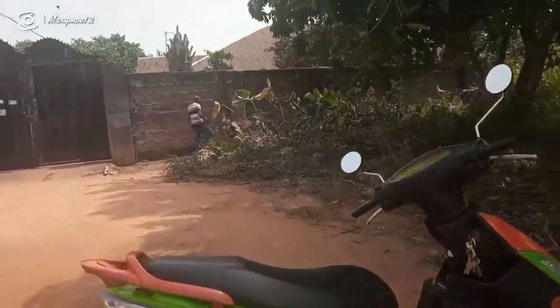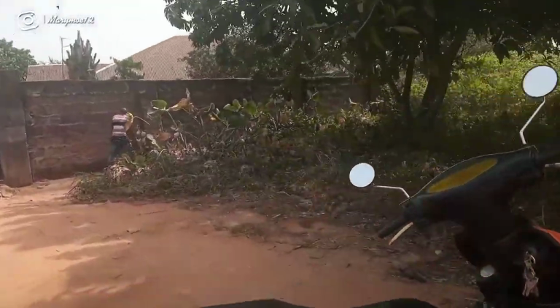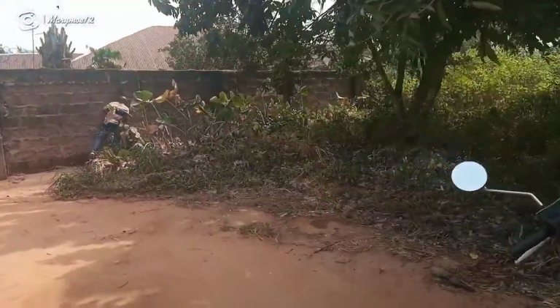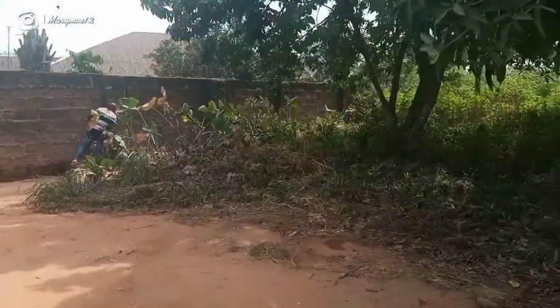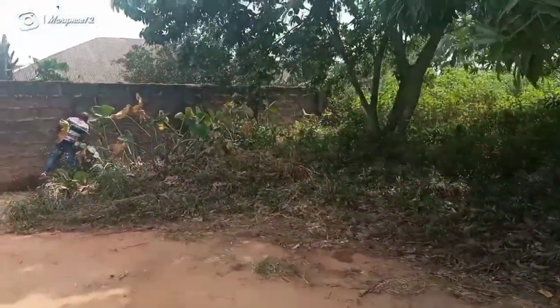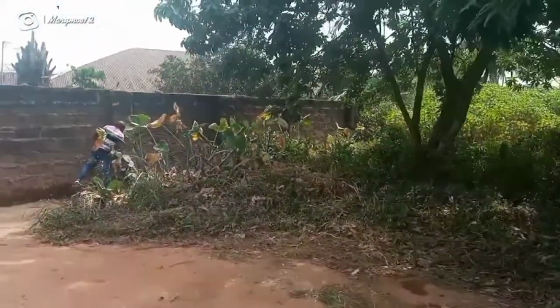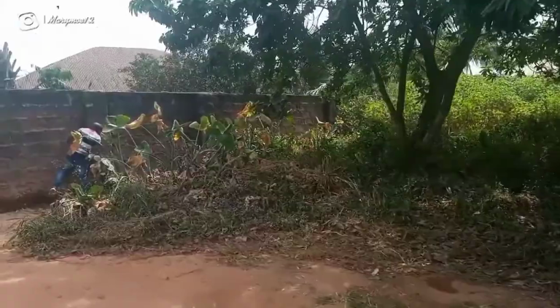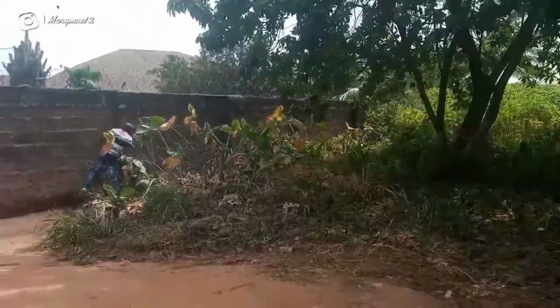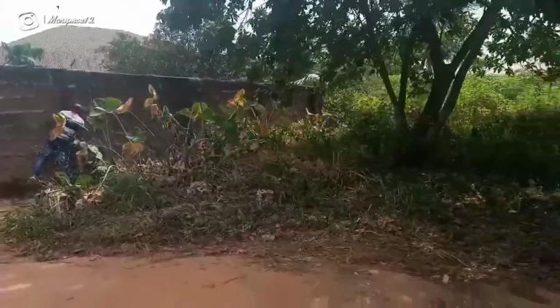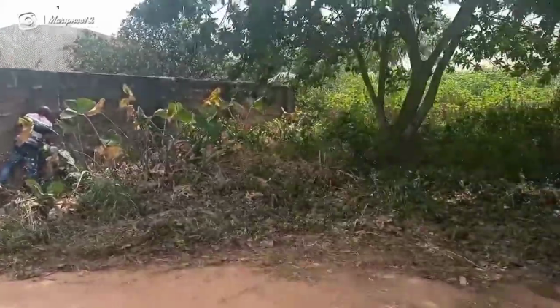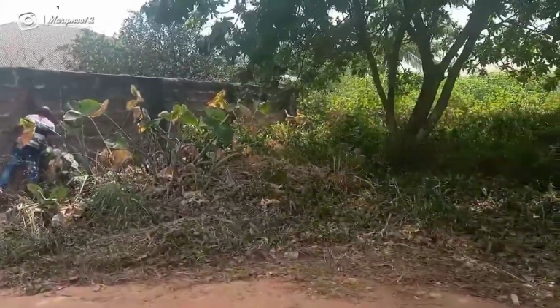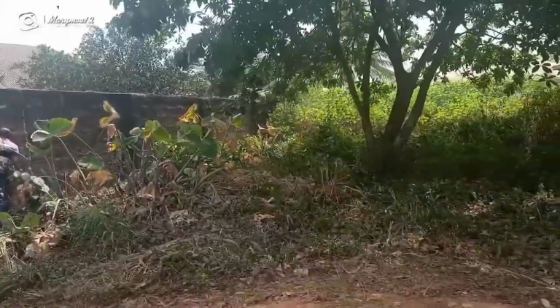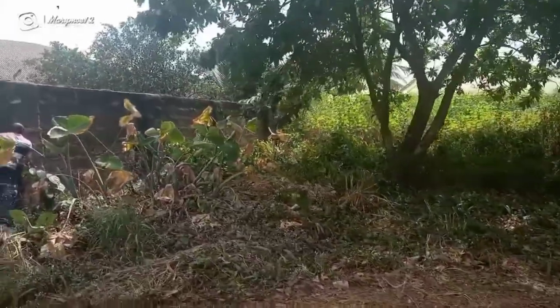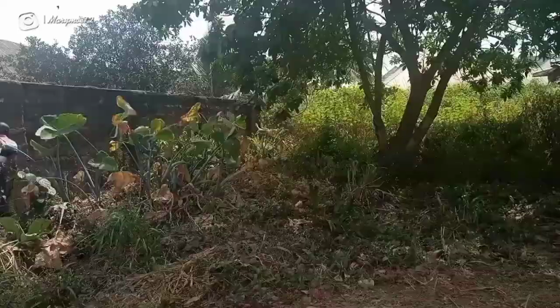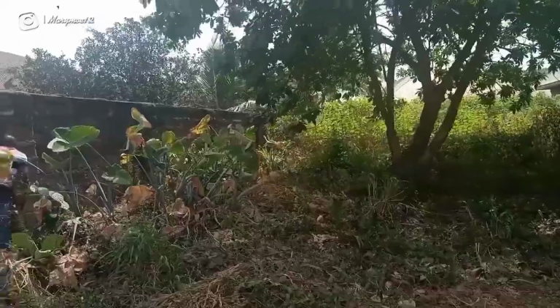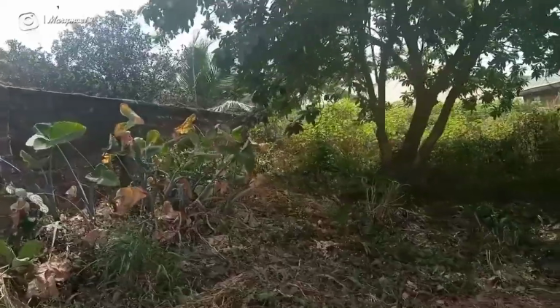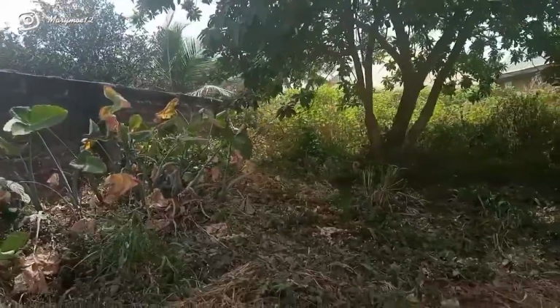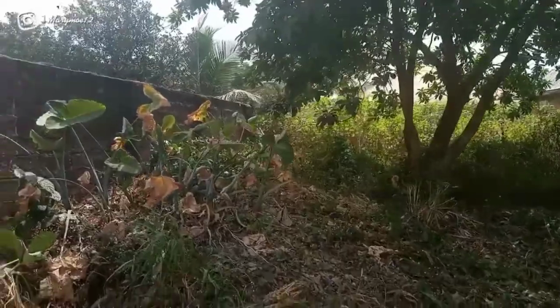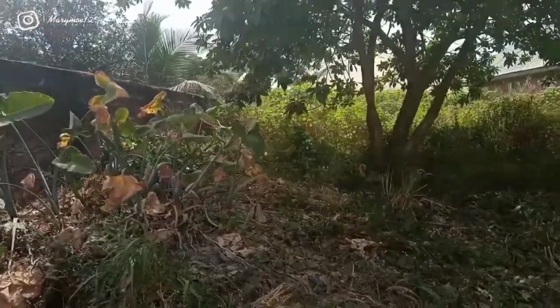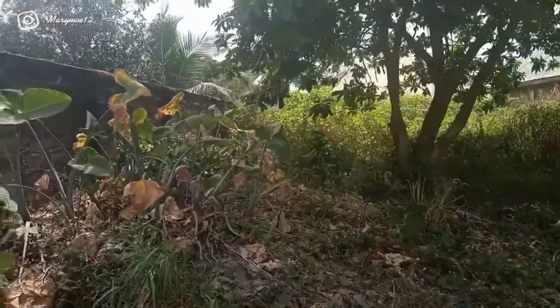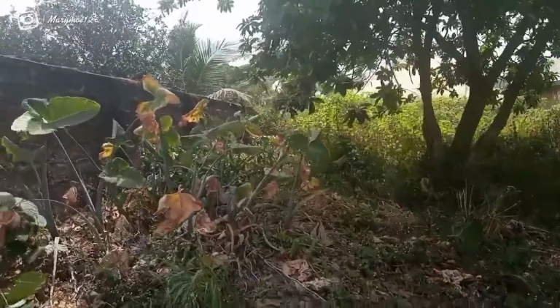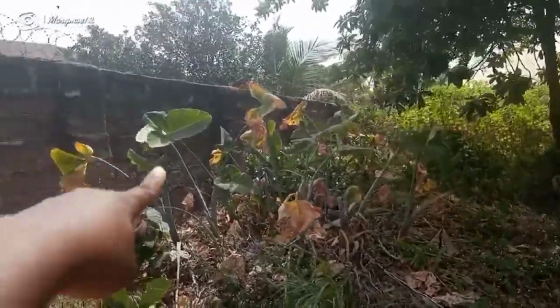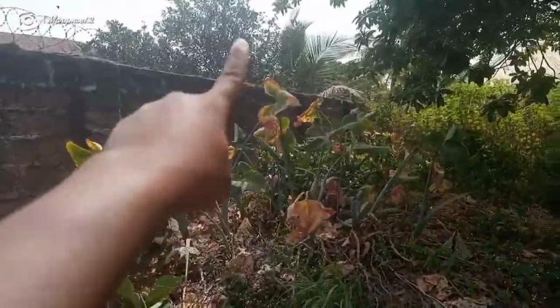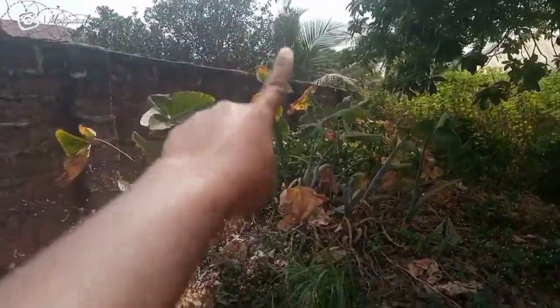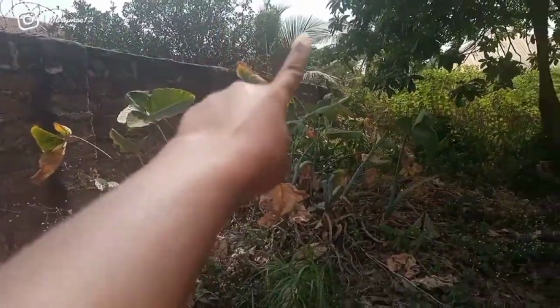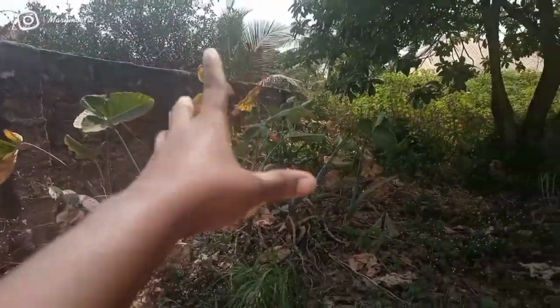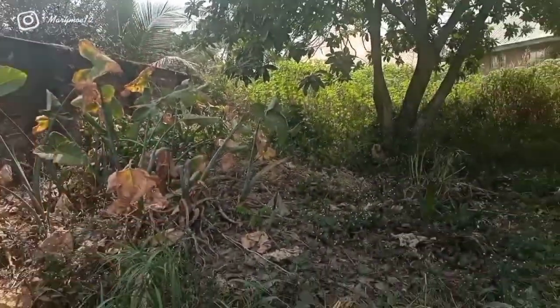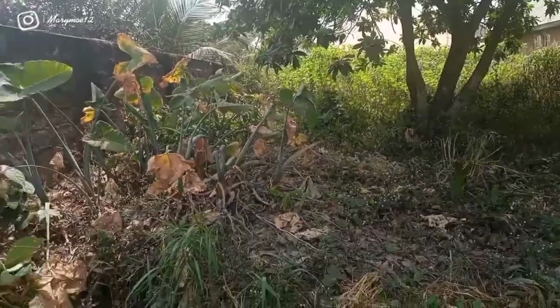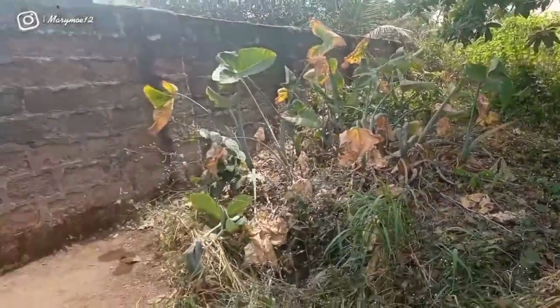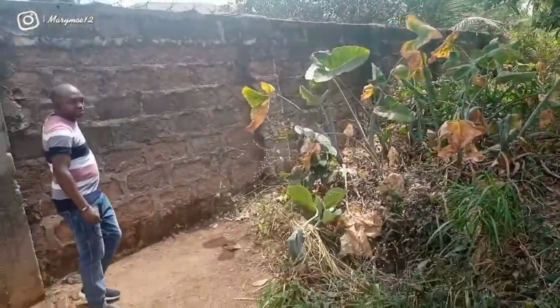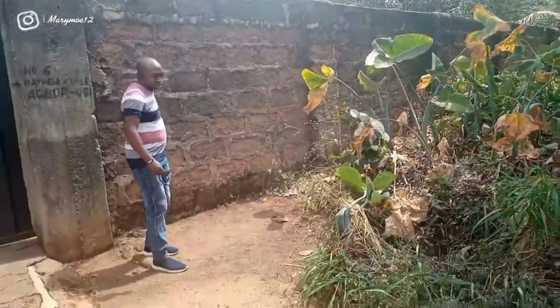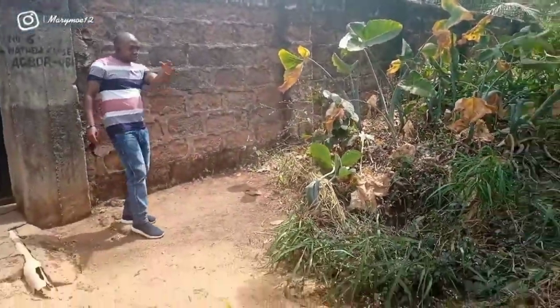Quick disclaimer: by the time you're watching this video, this land might have been sold. You just have to try your luck — call the agent. If it's still available he'll let you know, but if it's not he can give you something better.